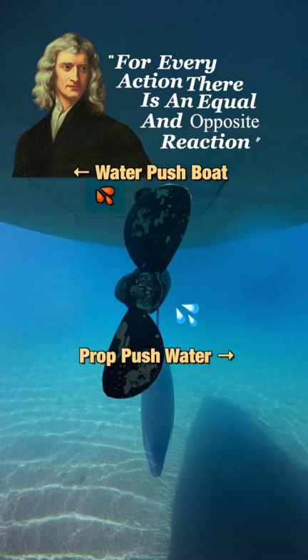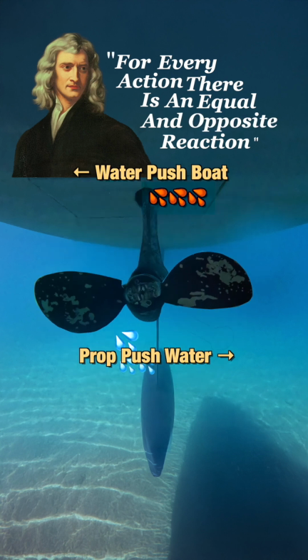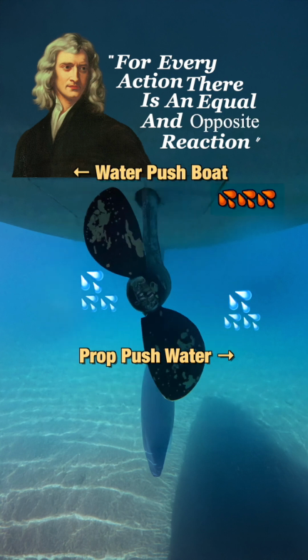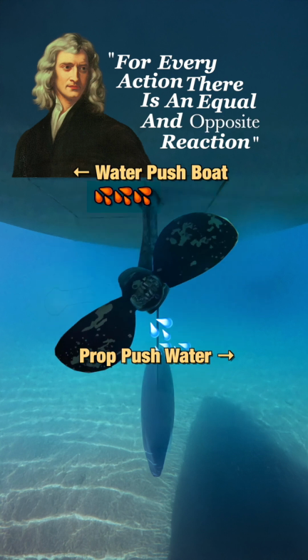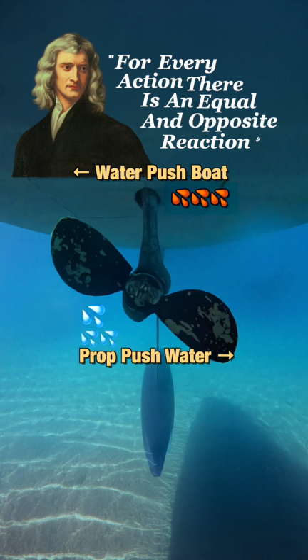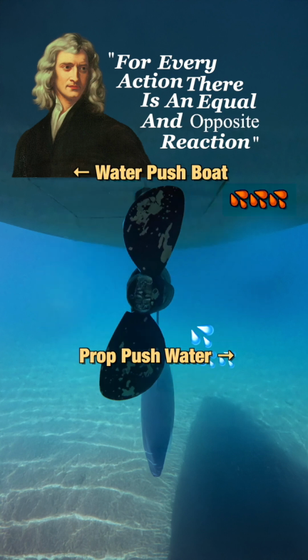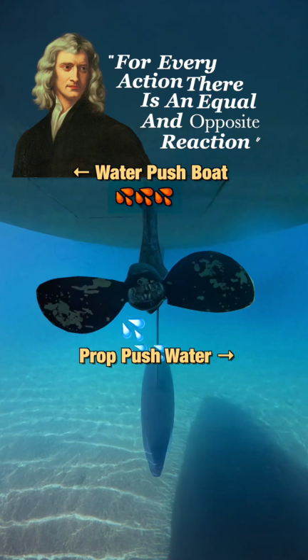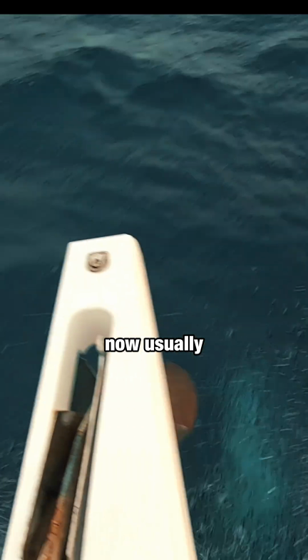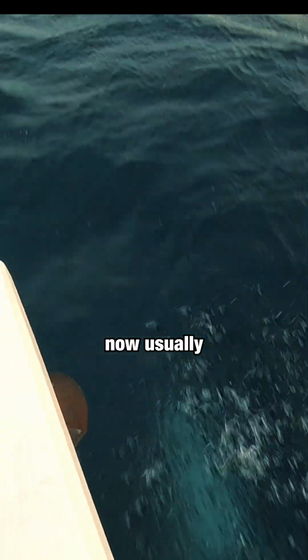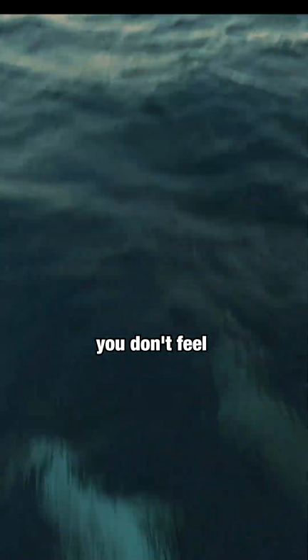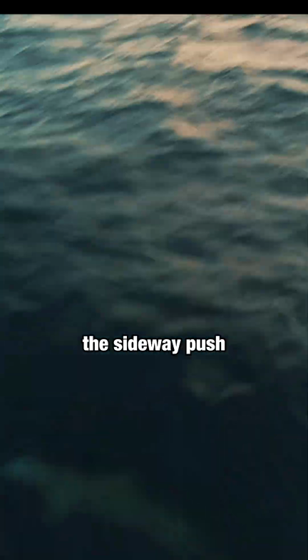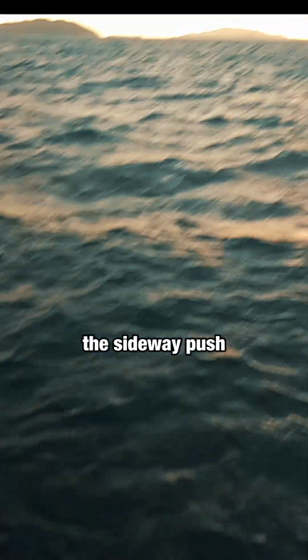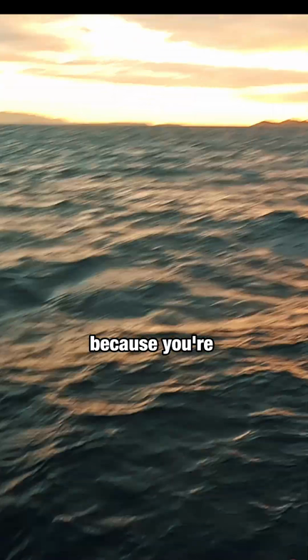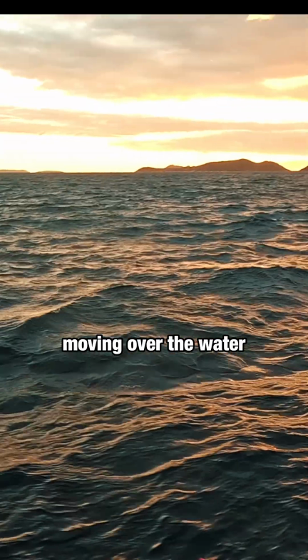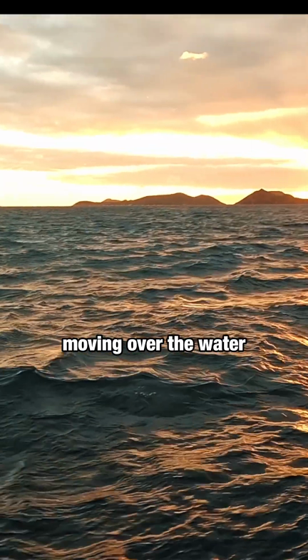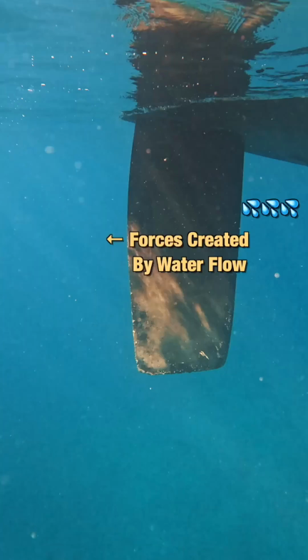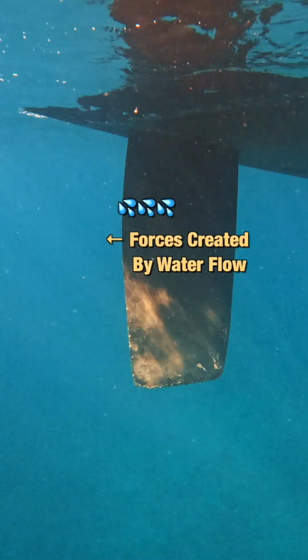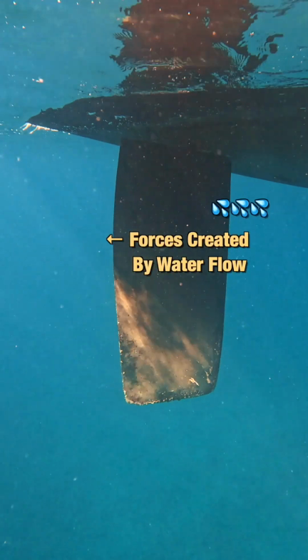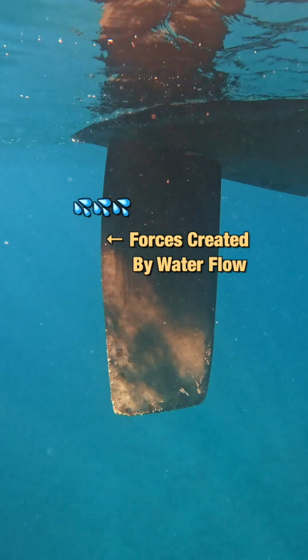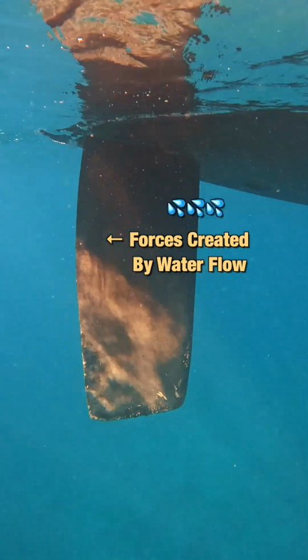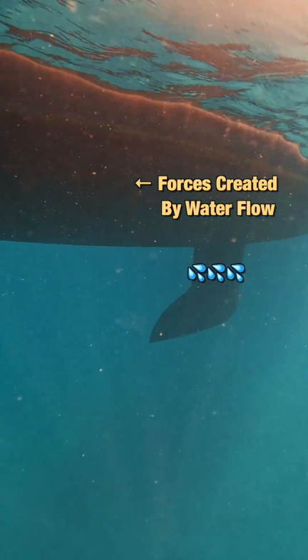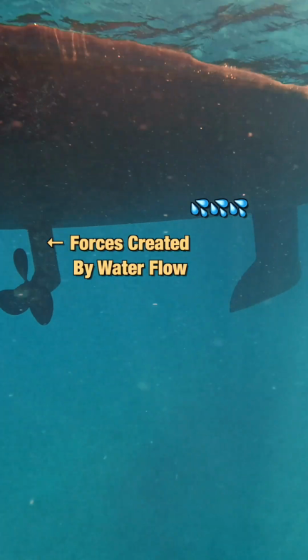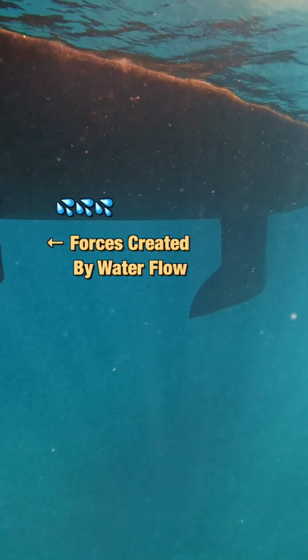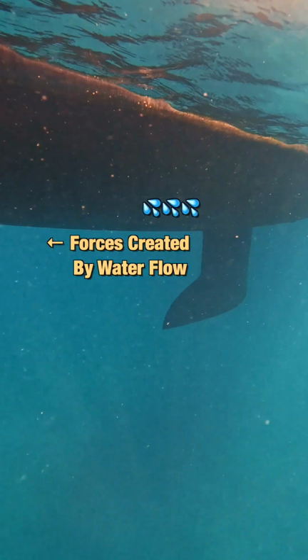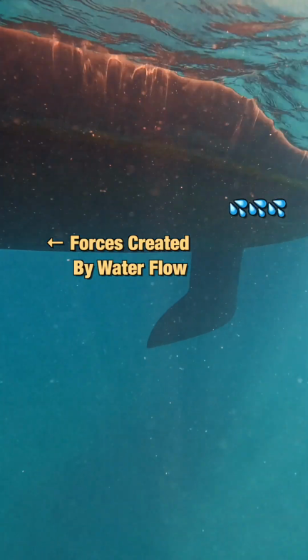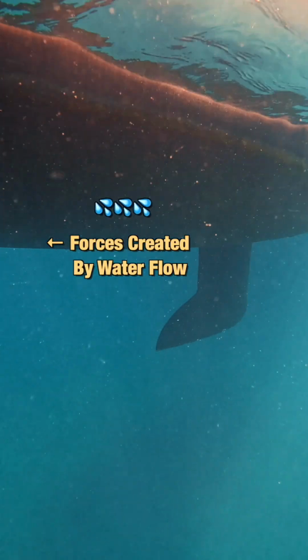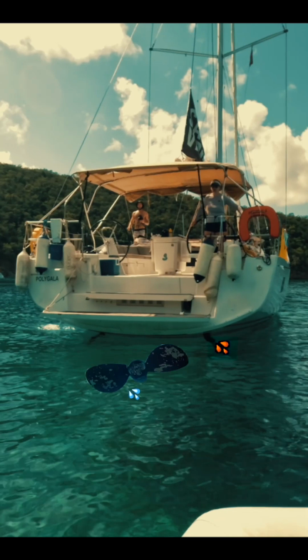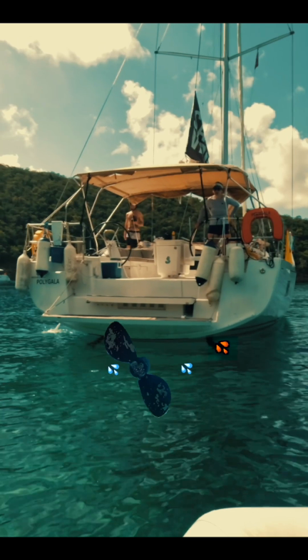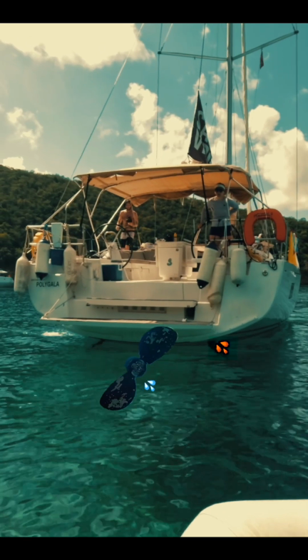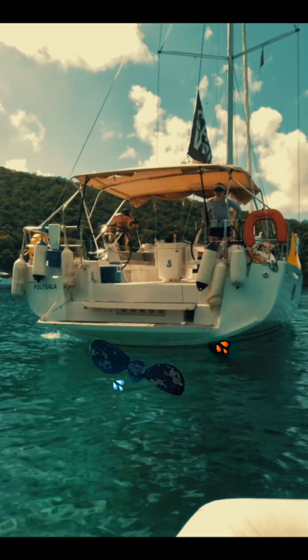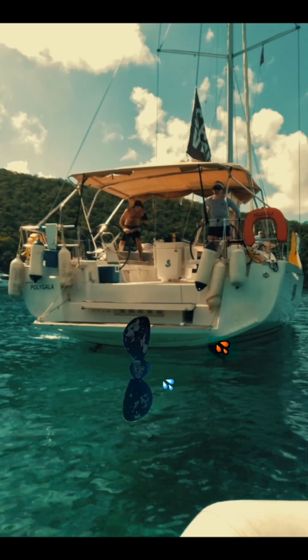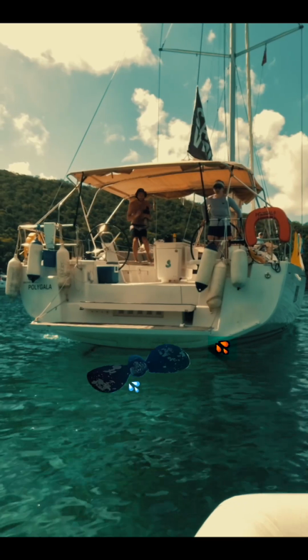The more water you push, the more it will push you back. Usually you don't feel this sideway push because you're moving over the water. And the forces acting on the rudder, keel and hull are far more significant than that little sideway push created by the propellers.